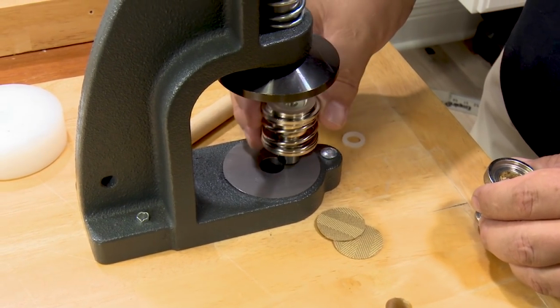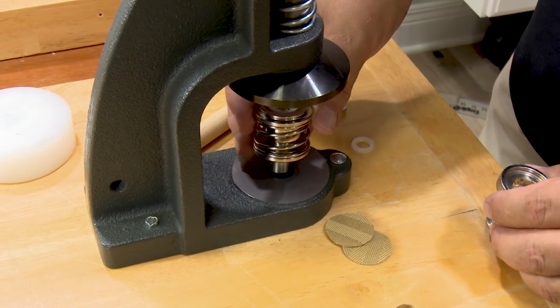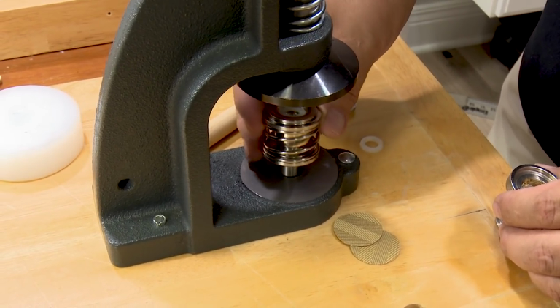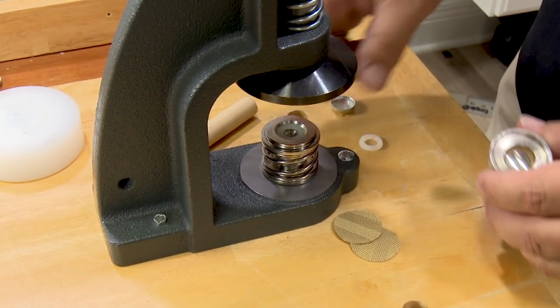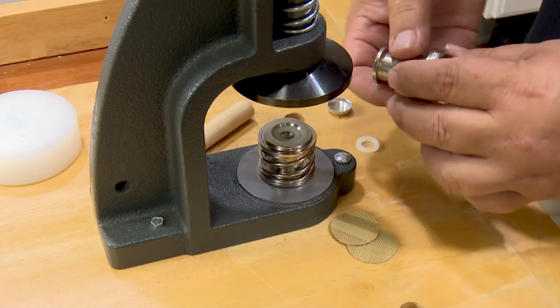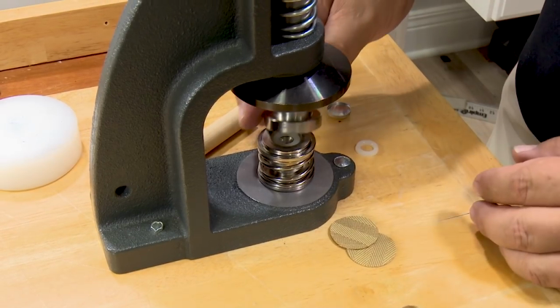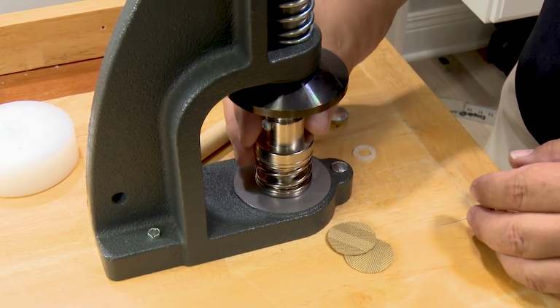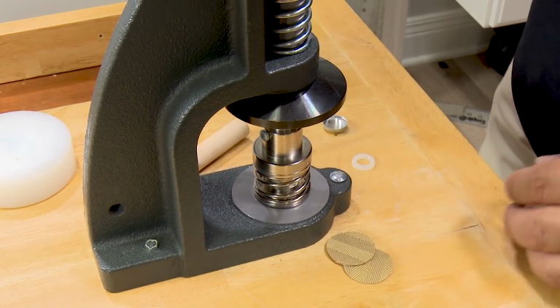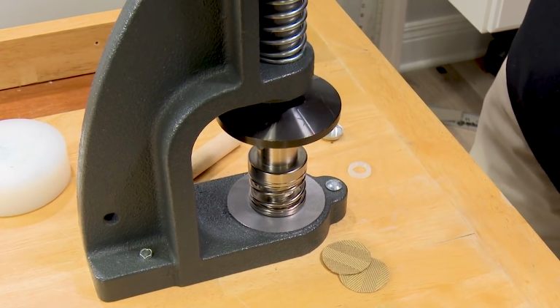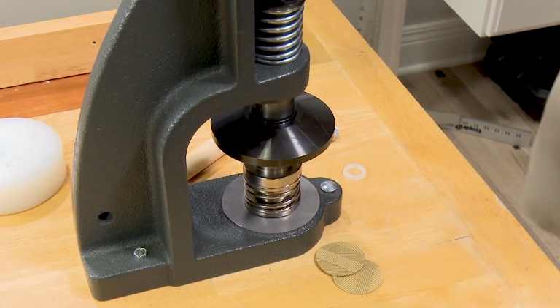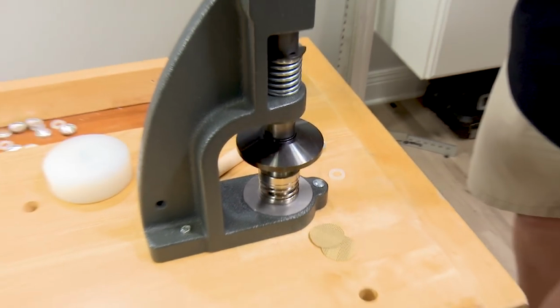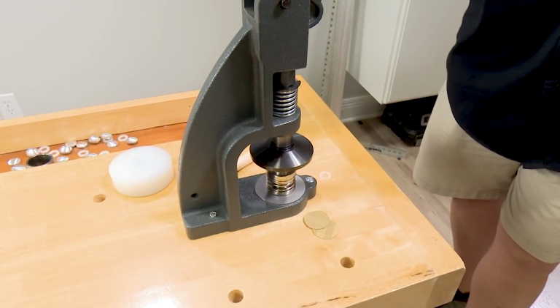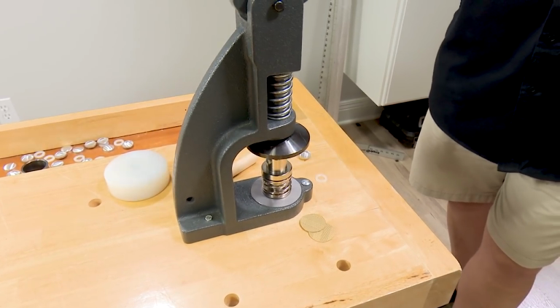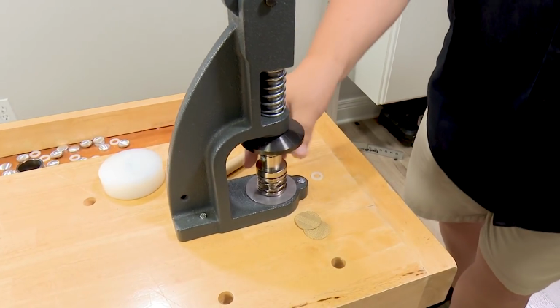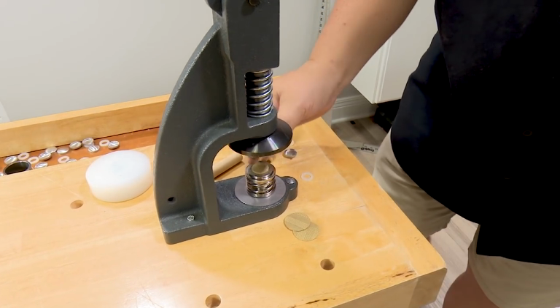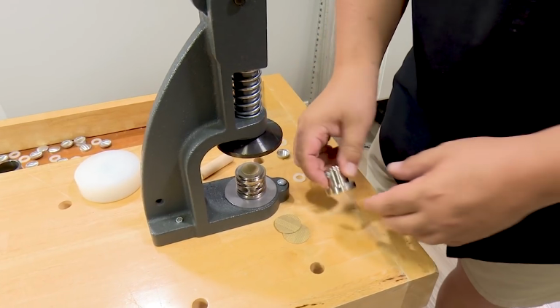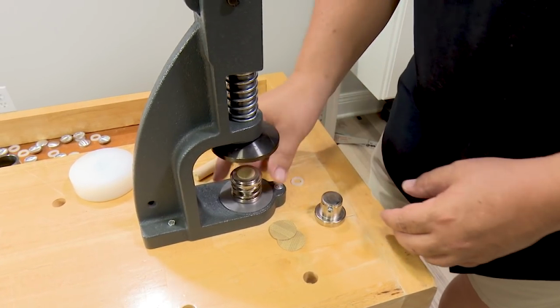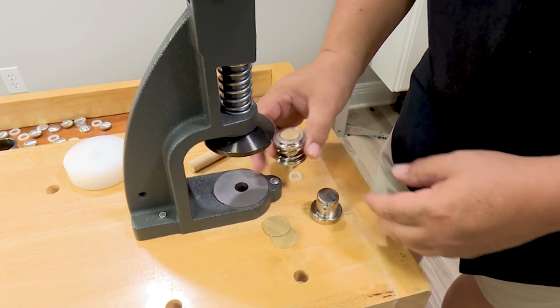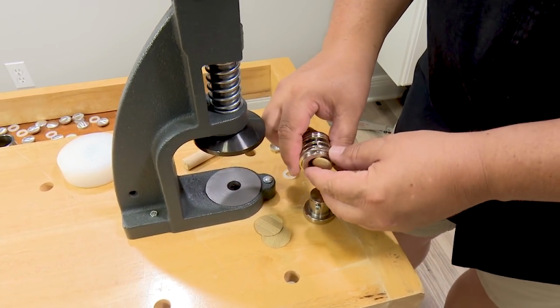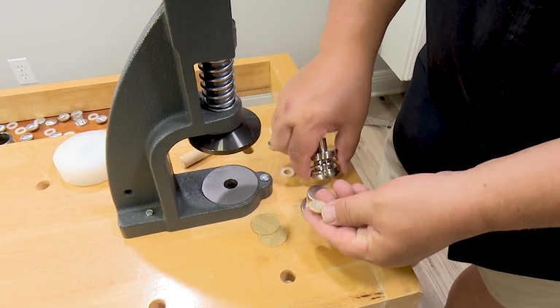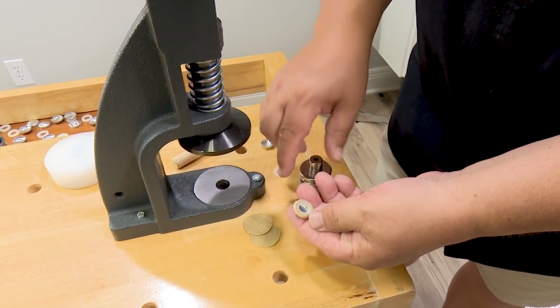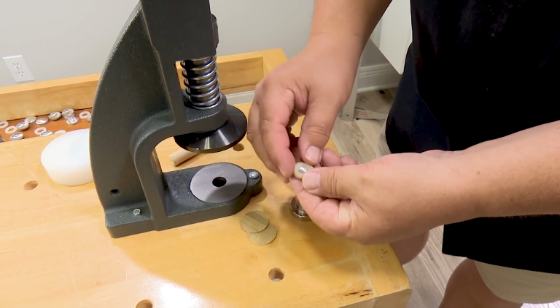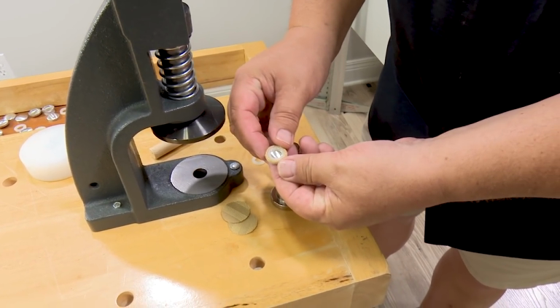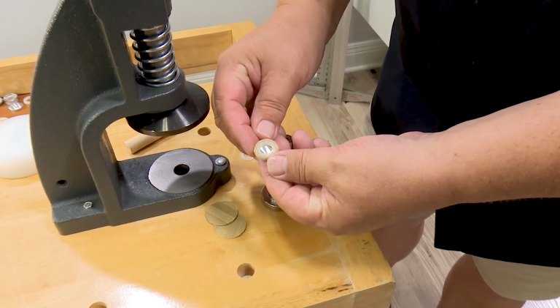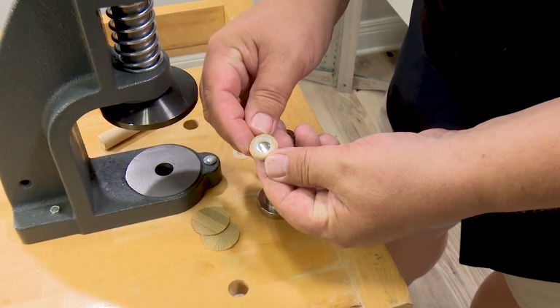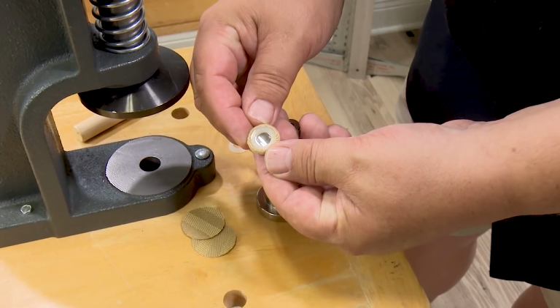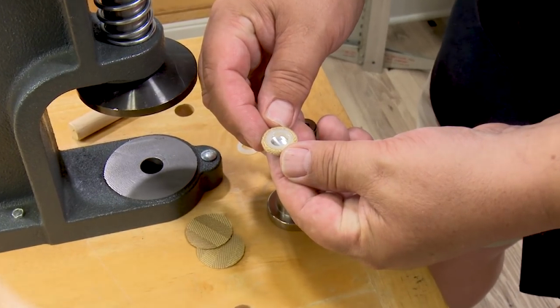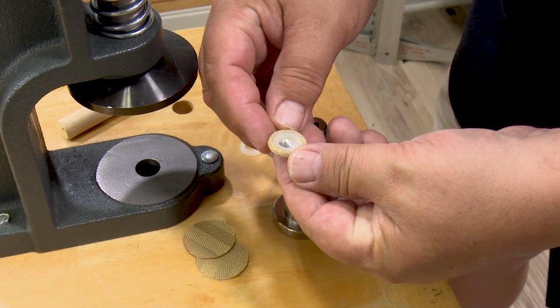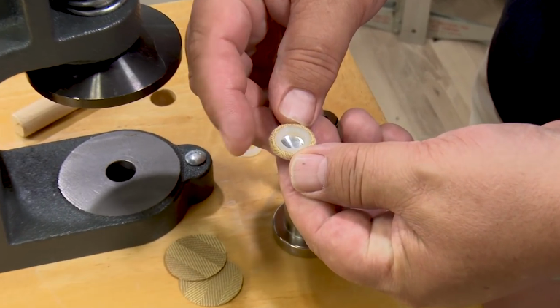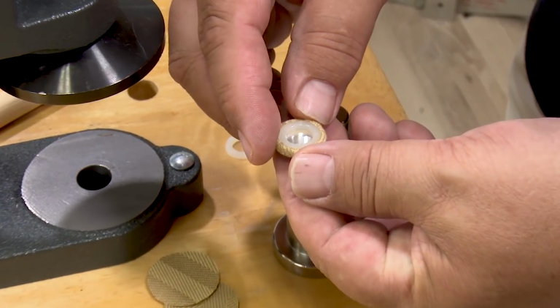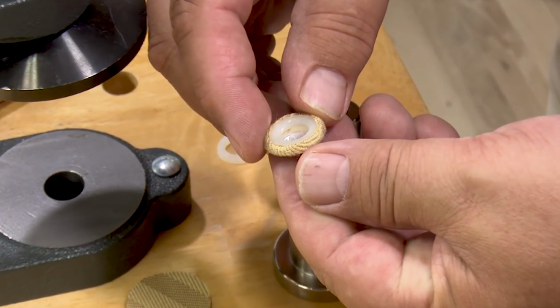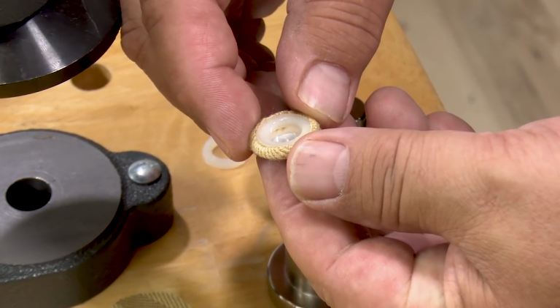Then insert the plastic ring into the spring-loaded die, and depress the lever of the W1 hand press. Now our standard upholstery fabric has been incorporated into a DuraSnap upholstery button.